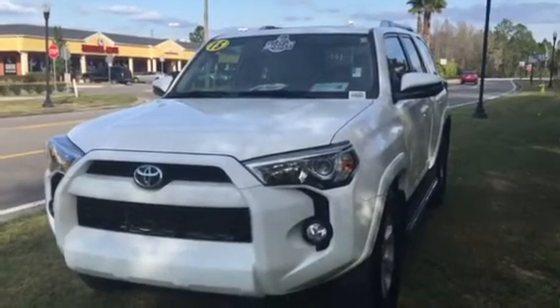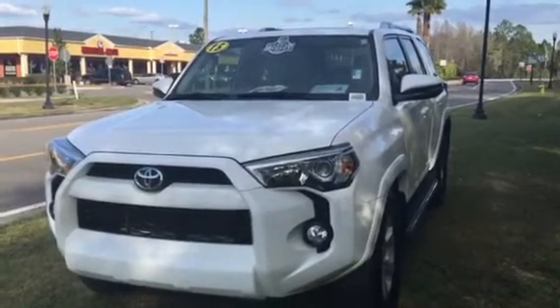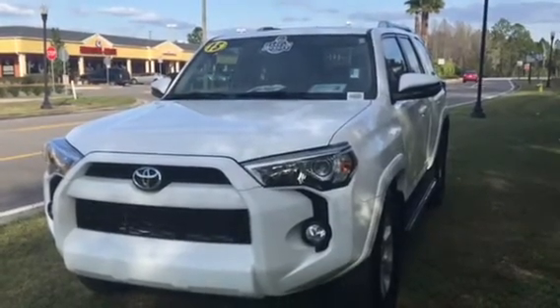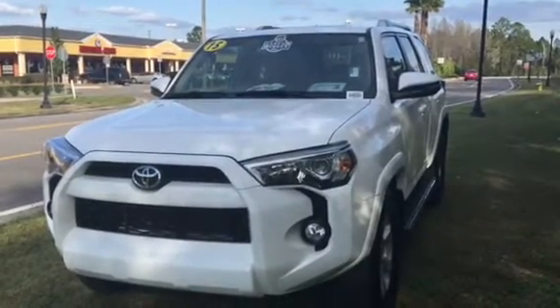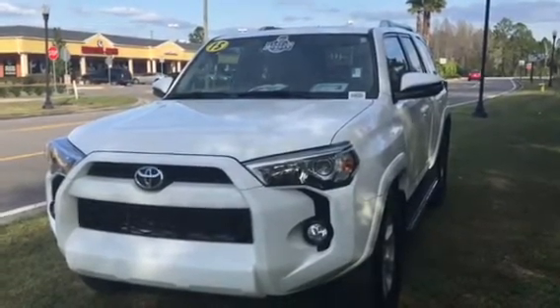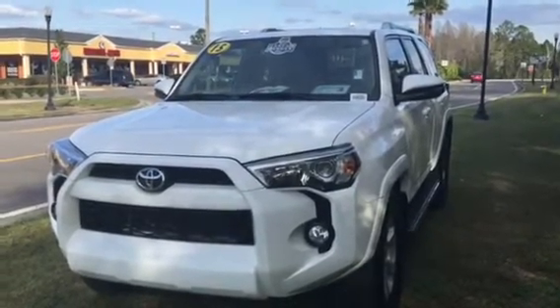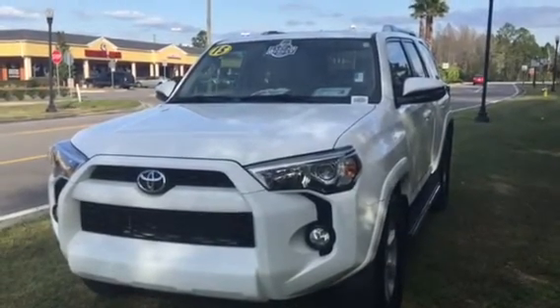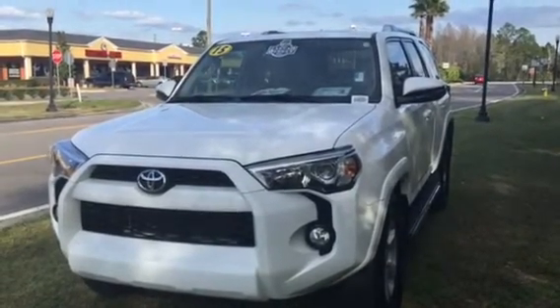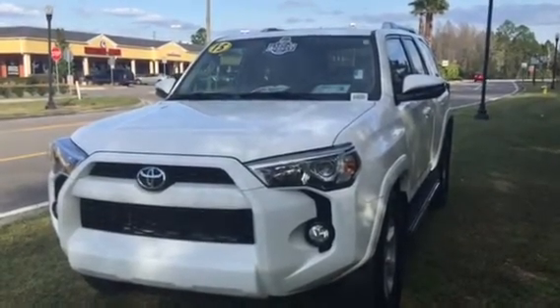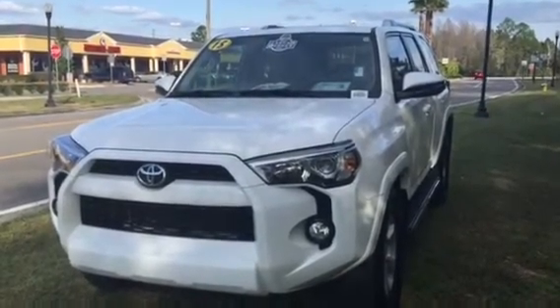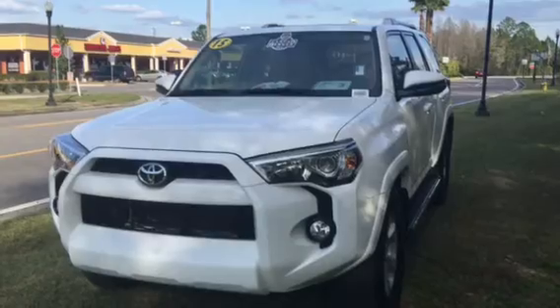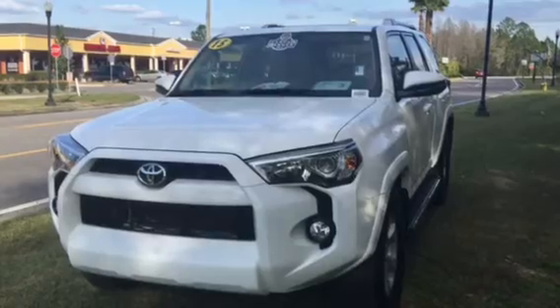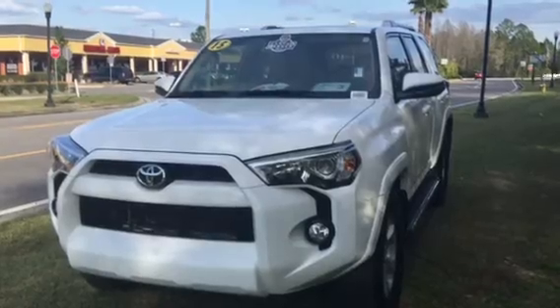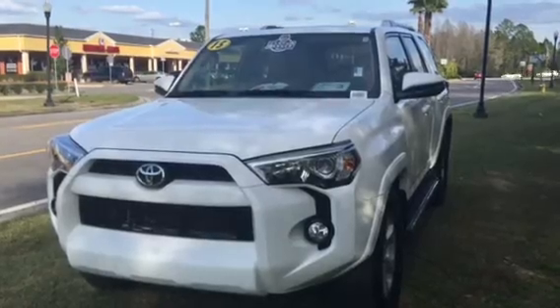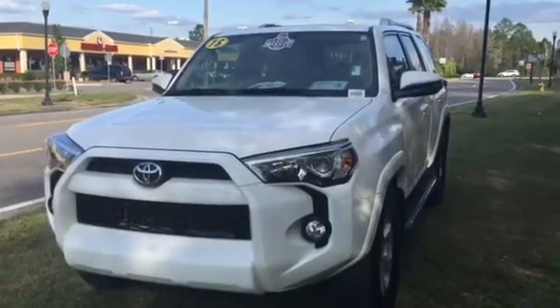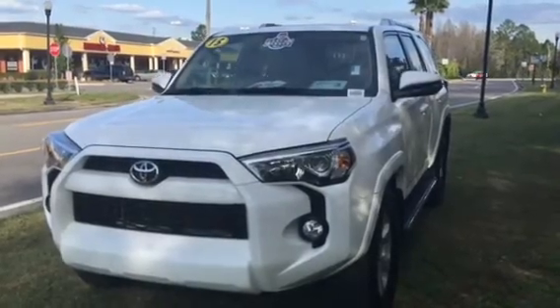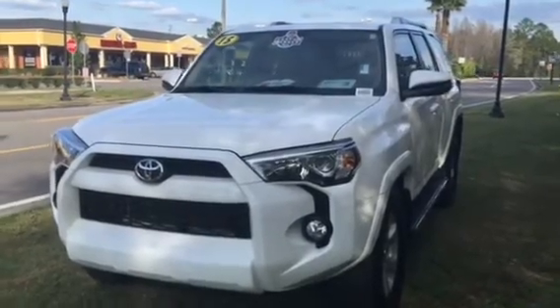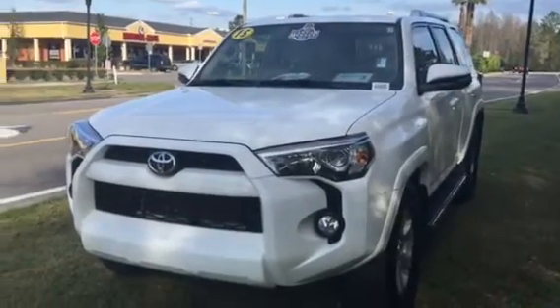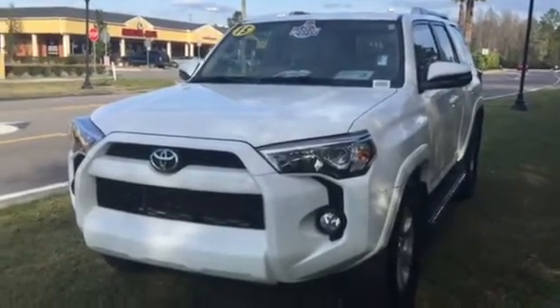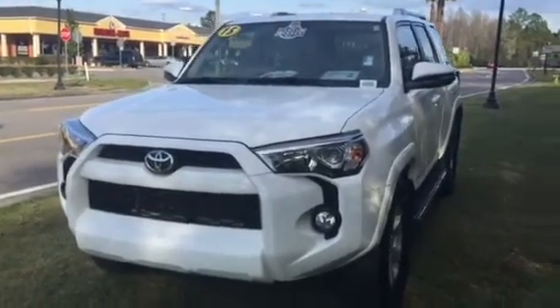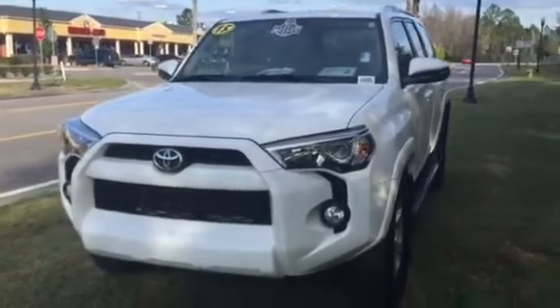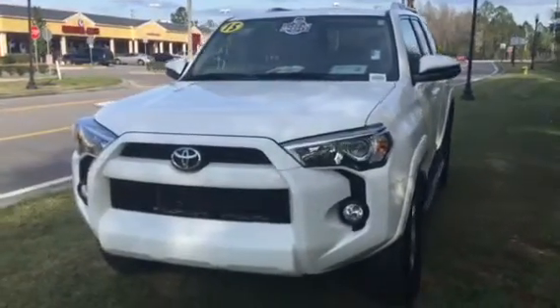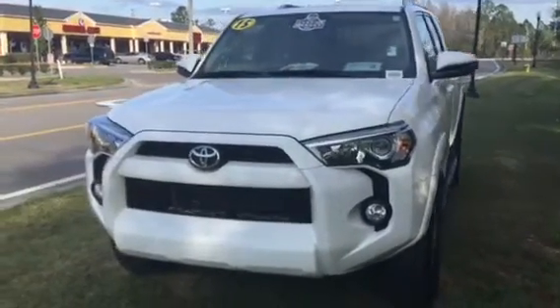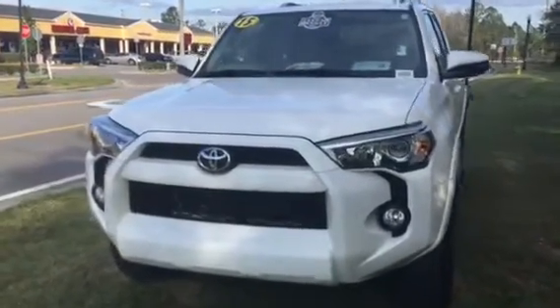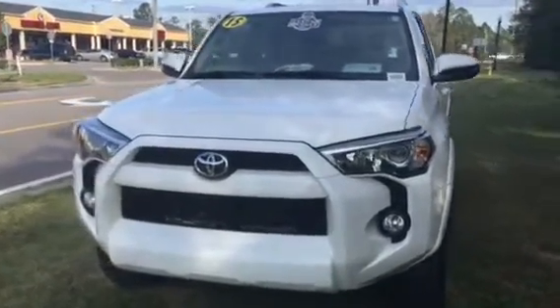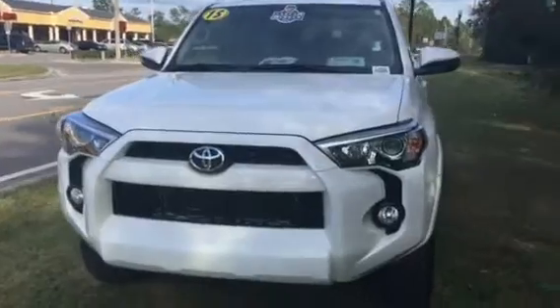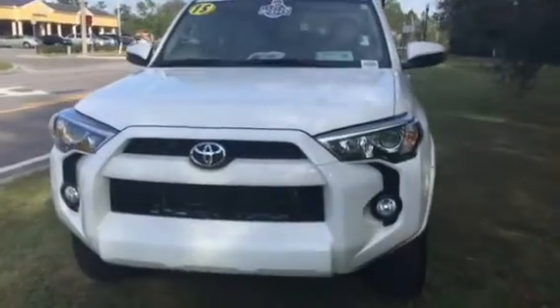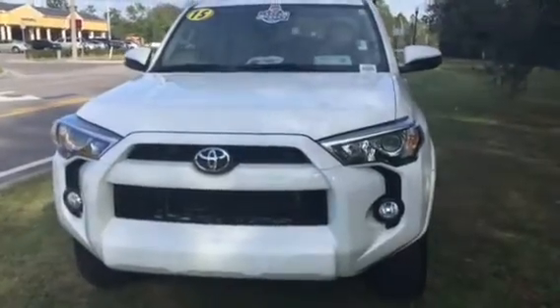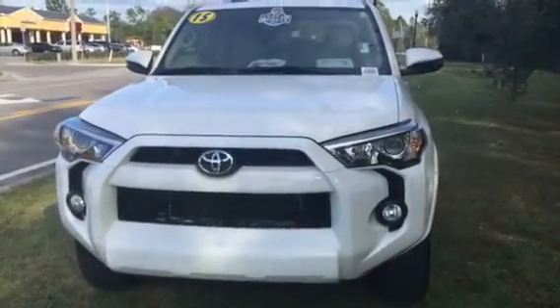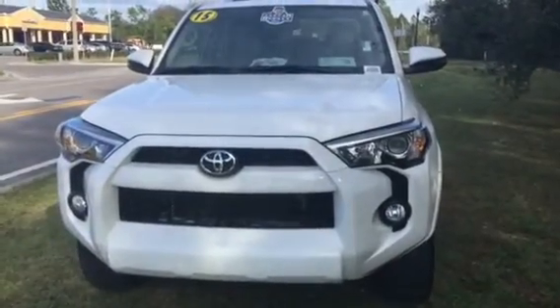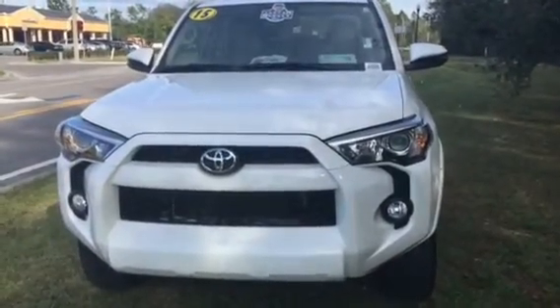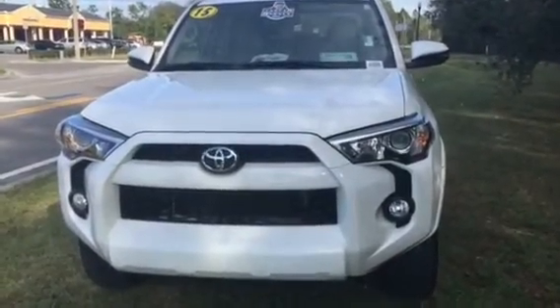A little history beyond the vehicle itself — I actually sold it originally and a customer traded it and bought another one from me. It's a 2015 SR5, 4.0 V6, and it's a 4x2.